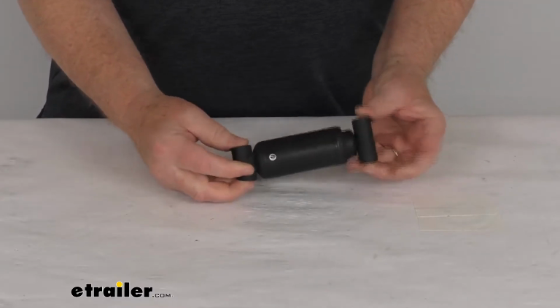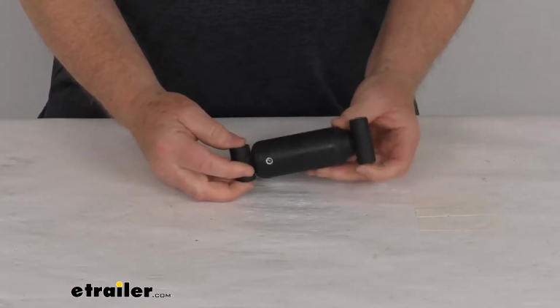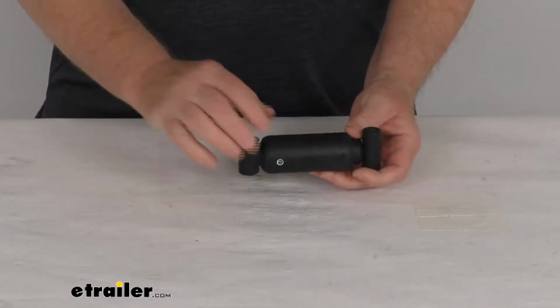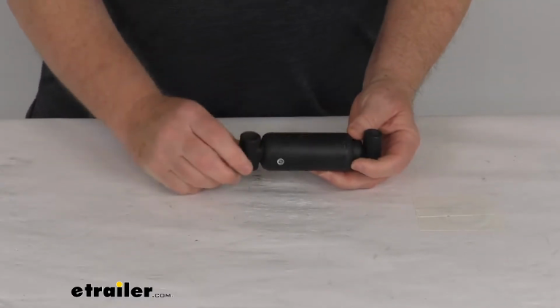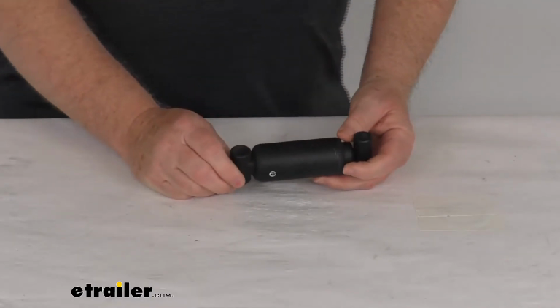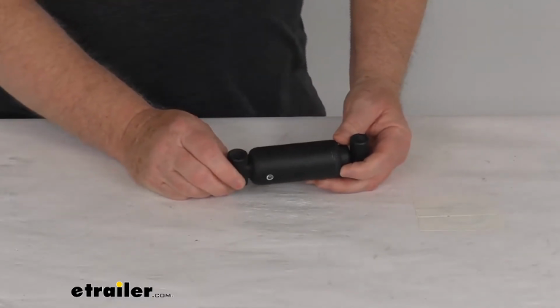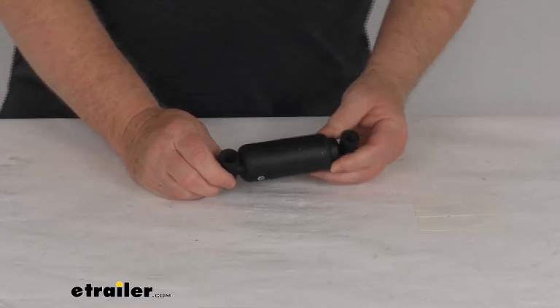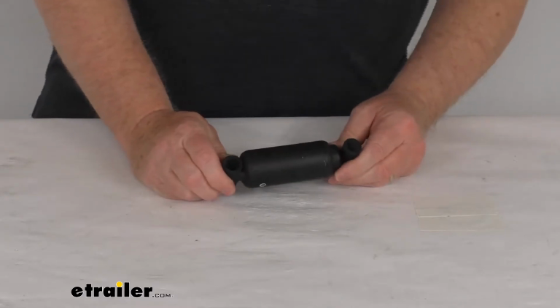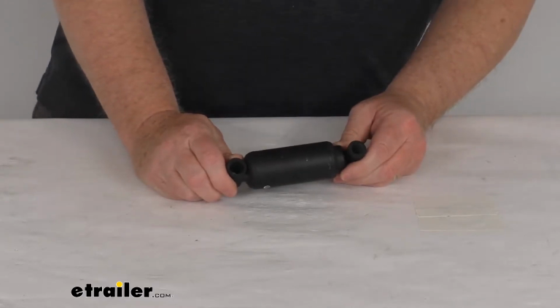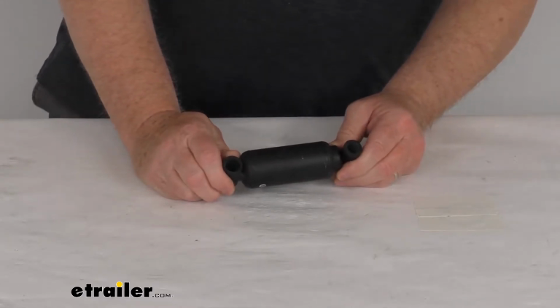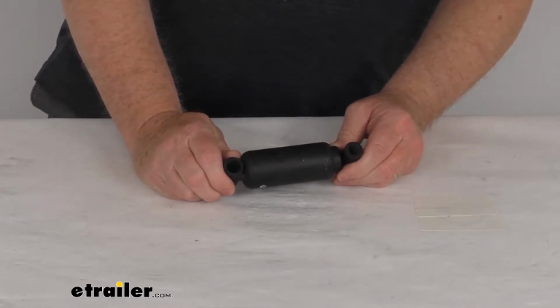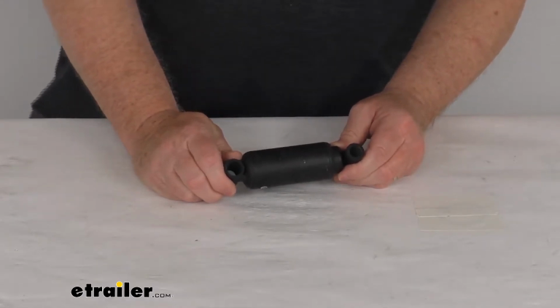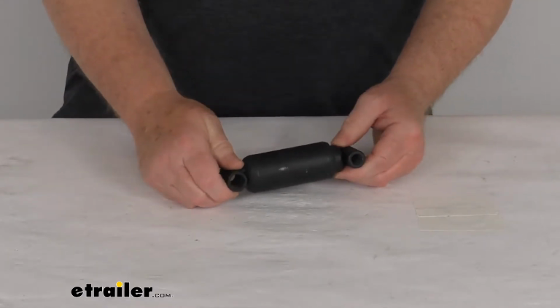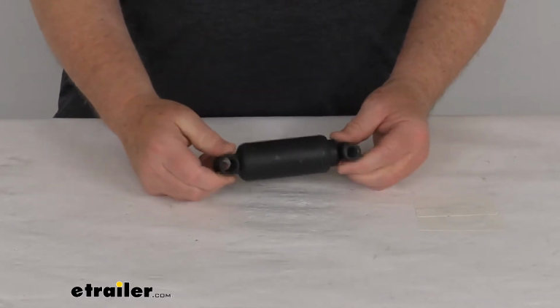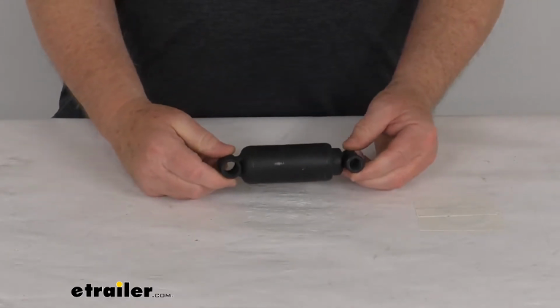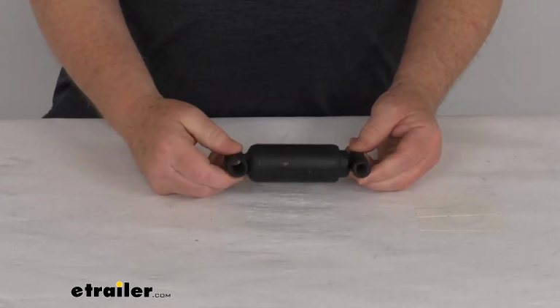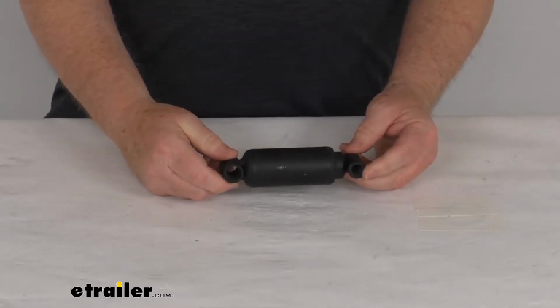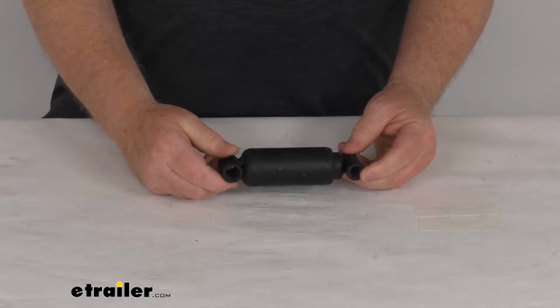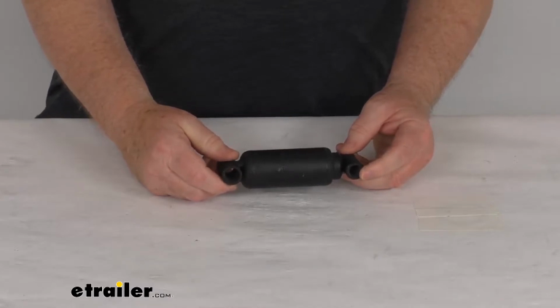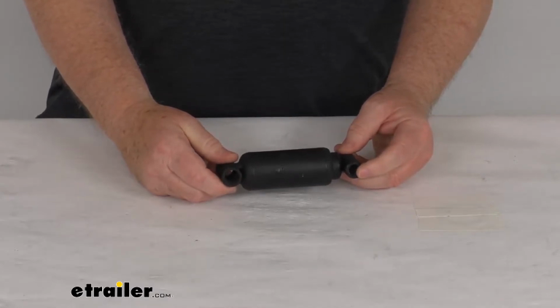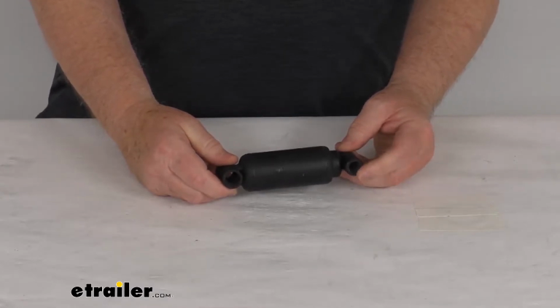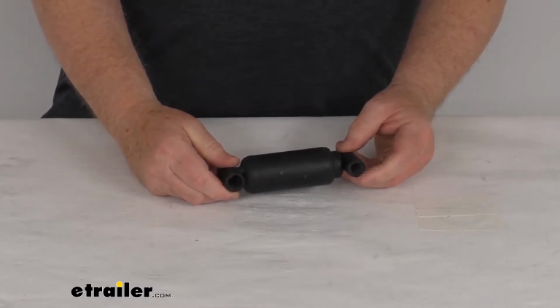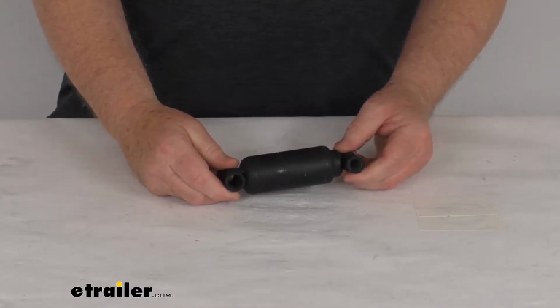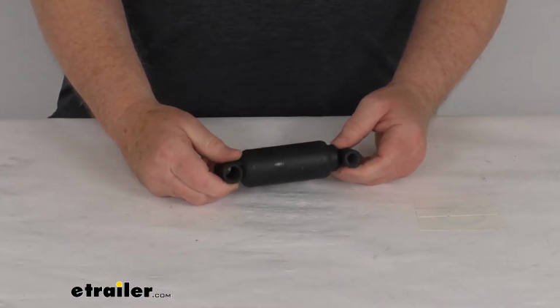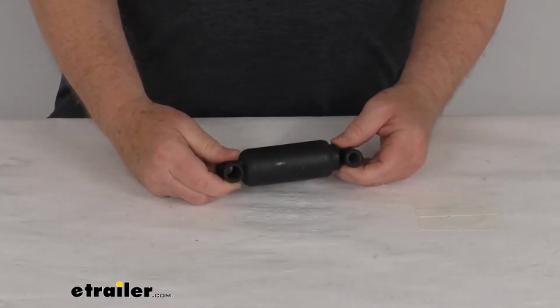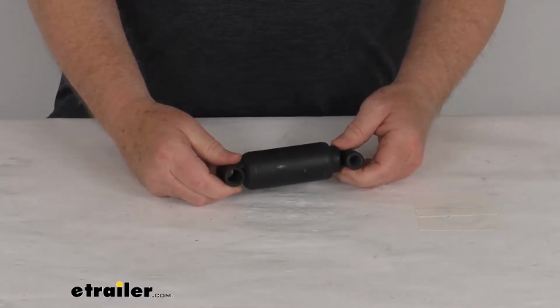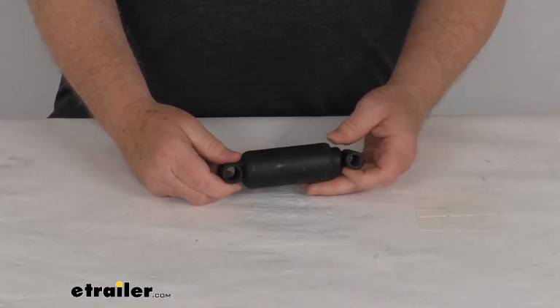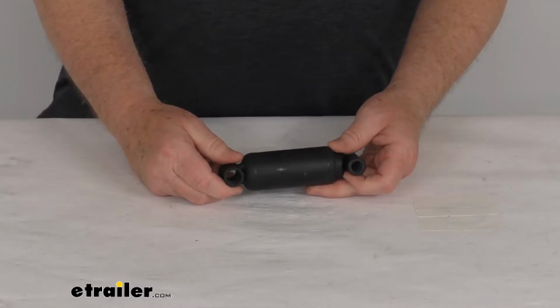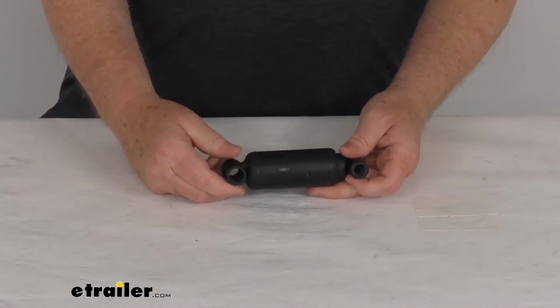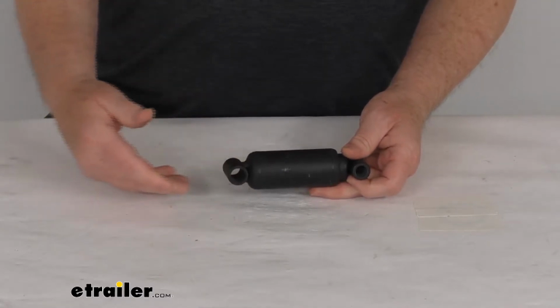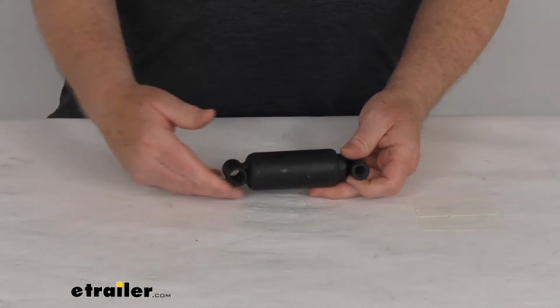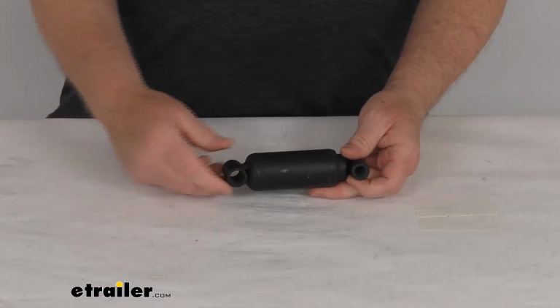This shock dampener is designed to fit the Demco DA66 and the DA66L hydraulic brake actuators. Basically, this shock will connect to the front coupler and to the body of the actuator, and it helps dampen the movement of the coupler when it moves in and out of the actuator.